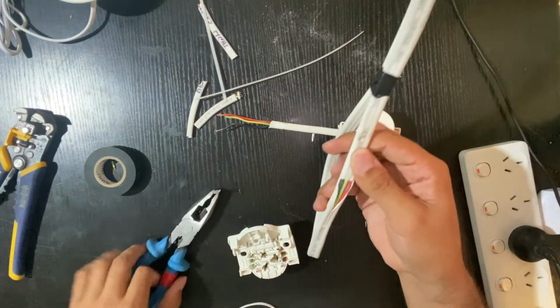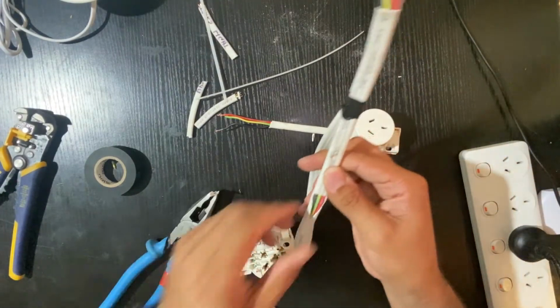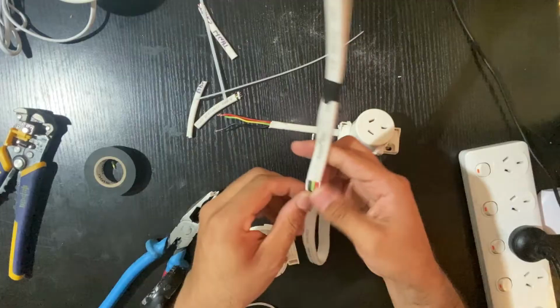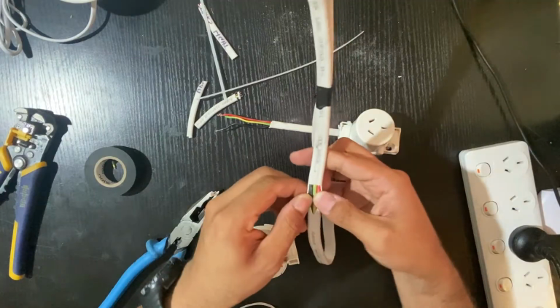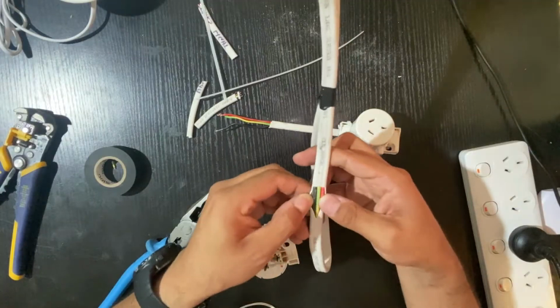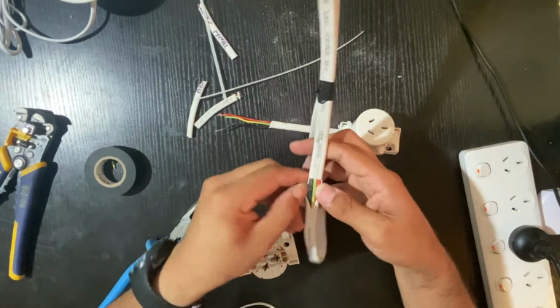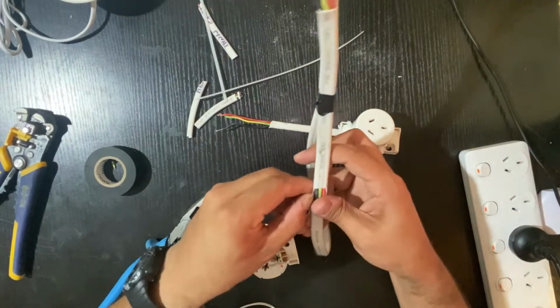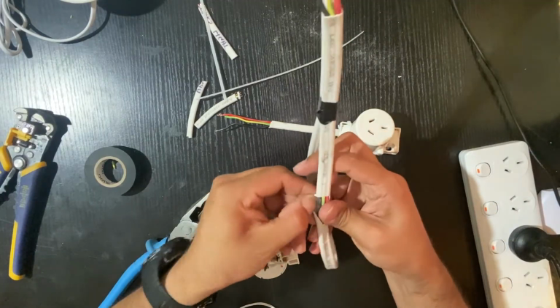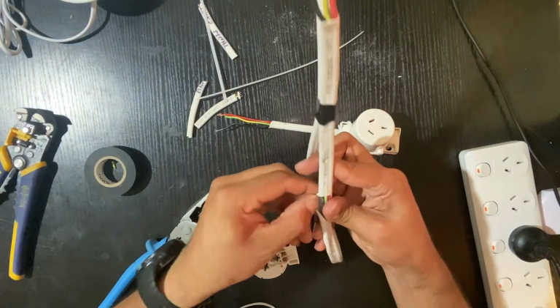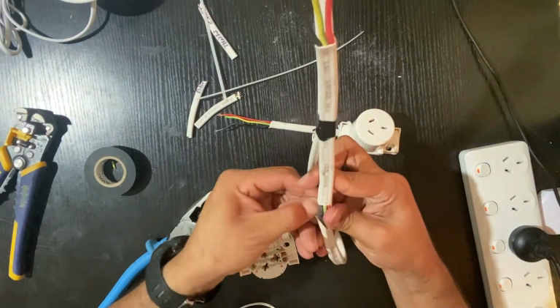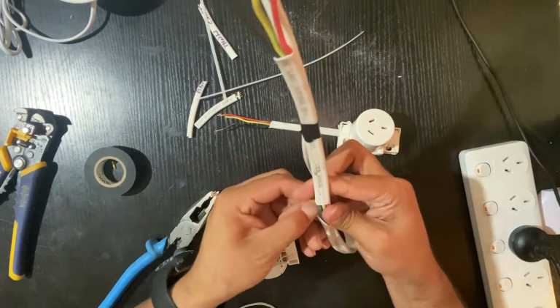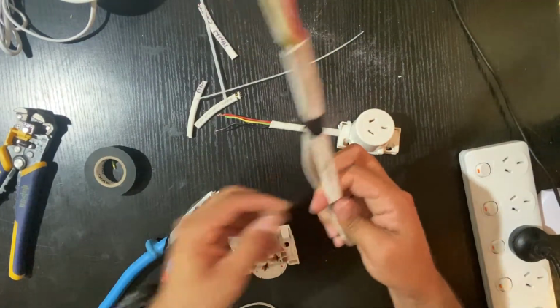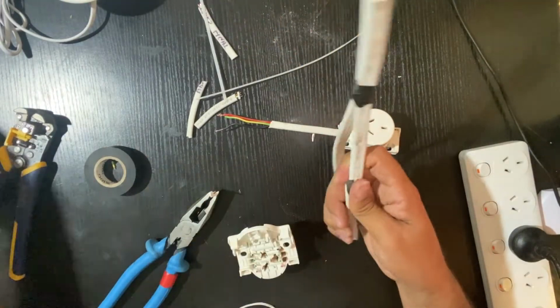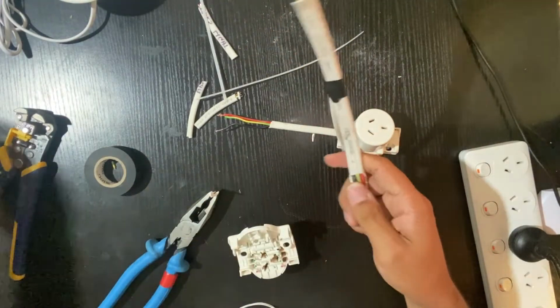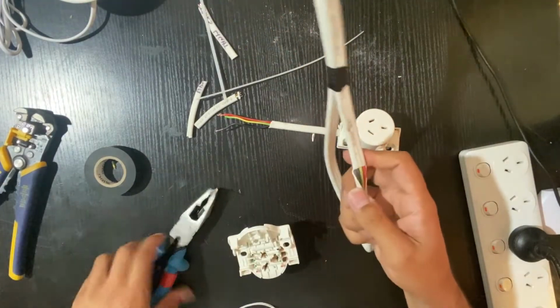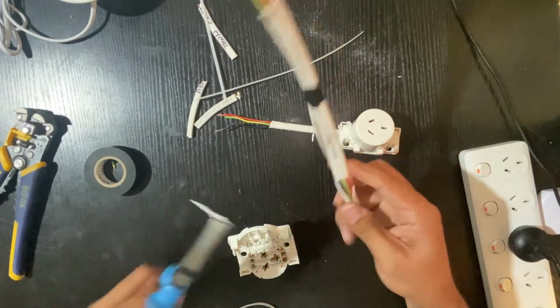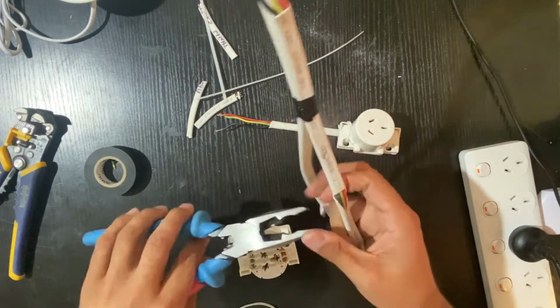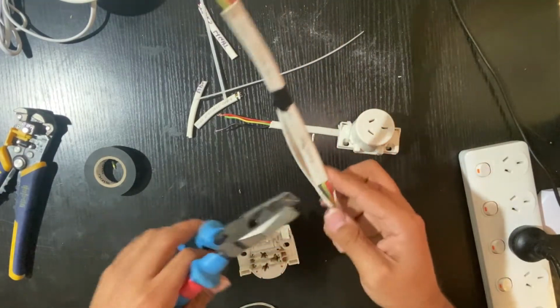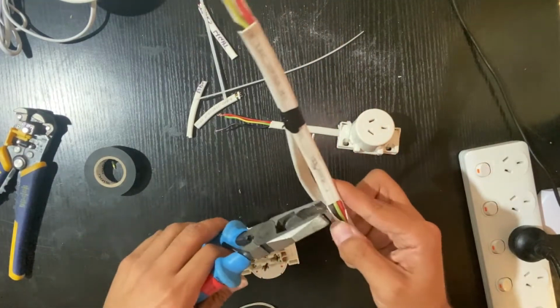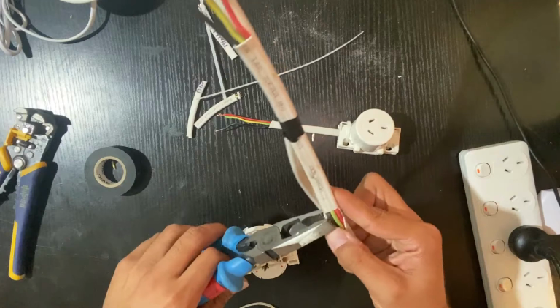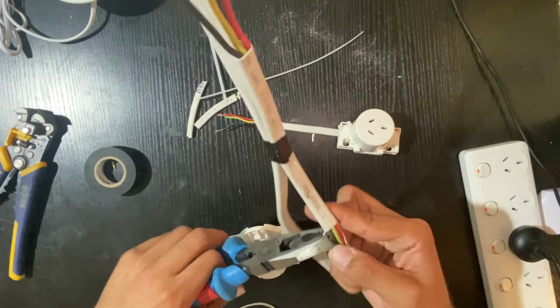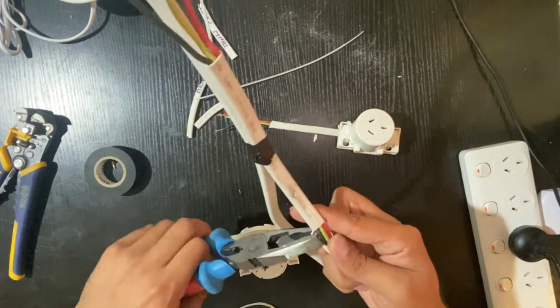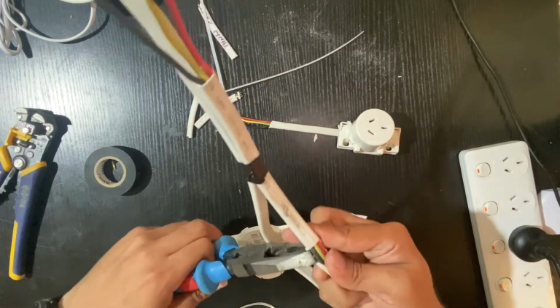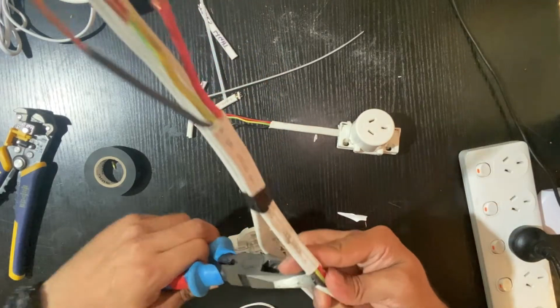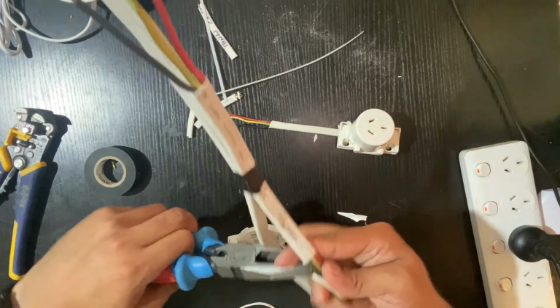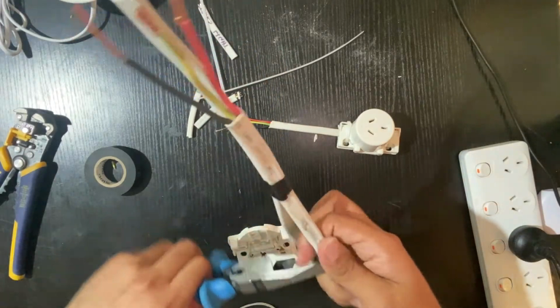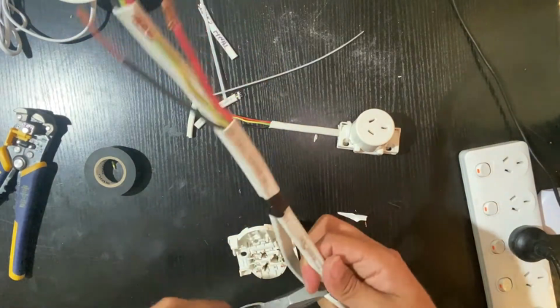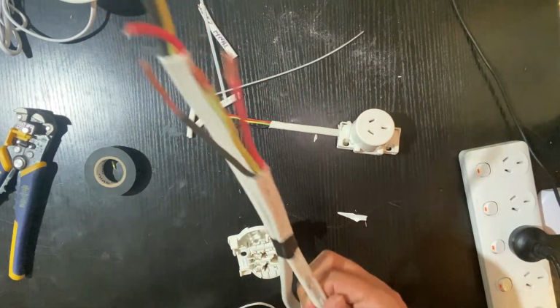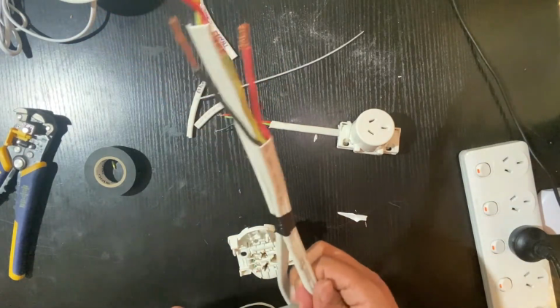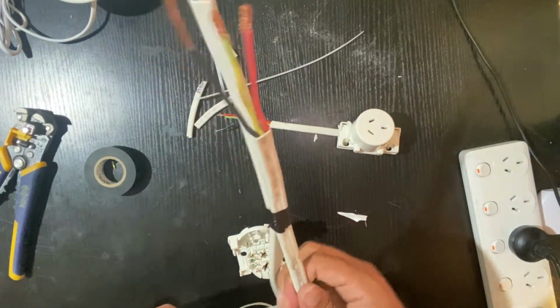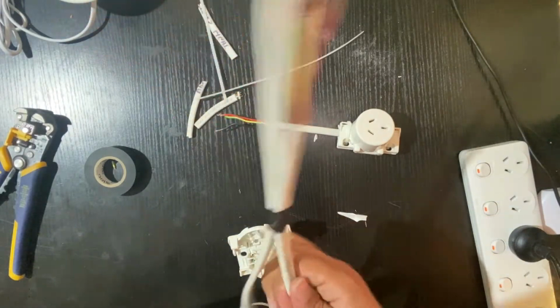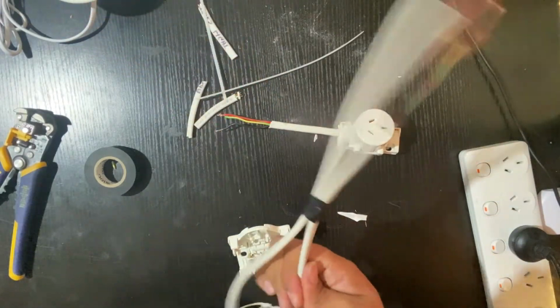My stripper is not working very well today — I don't know, I have to adjust it. That's why I'm using the pliers with the stripper; you can strip it pretty well that way.